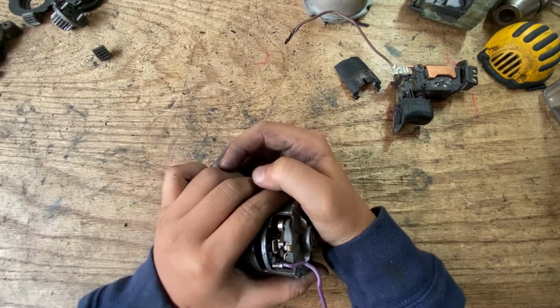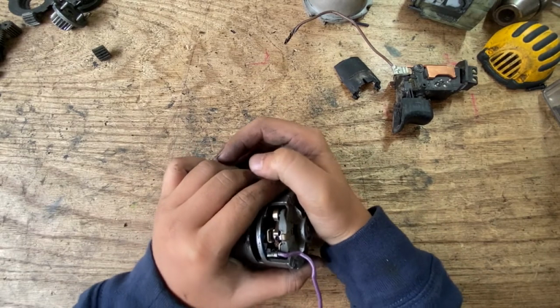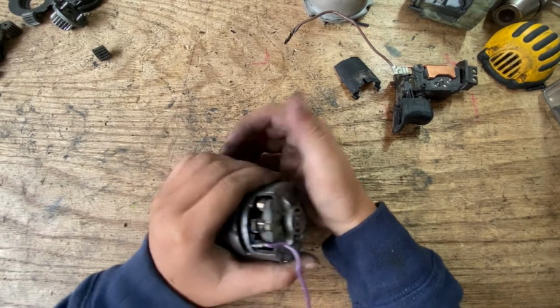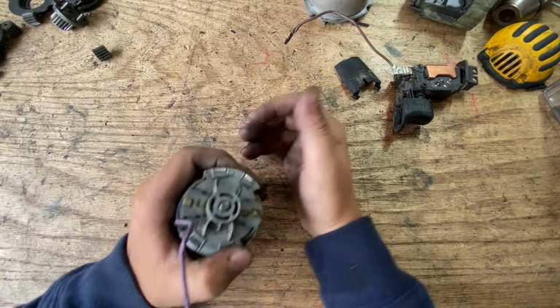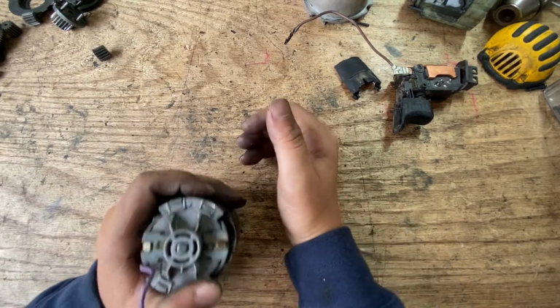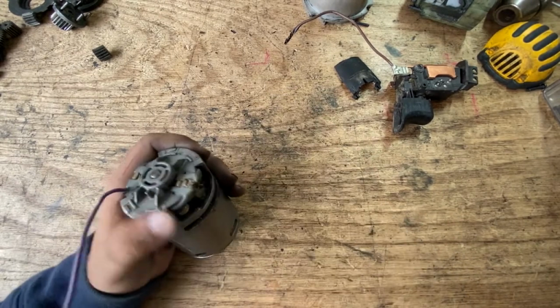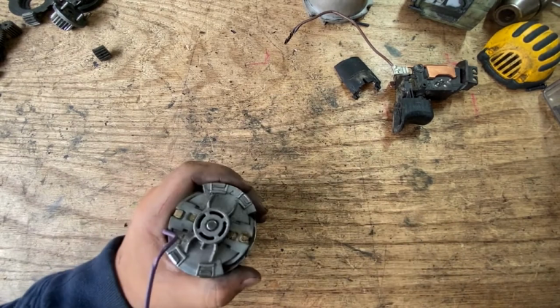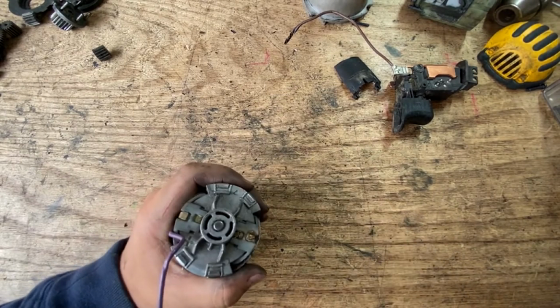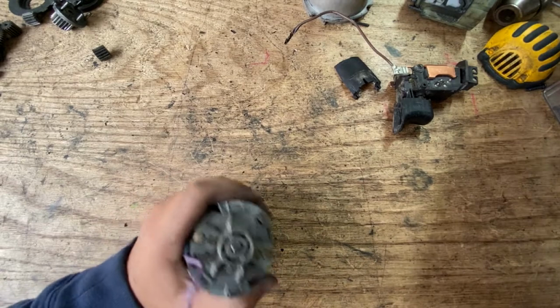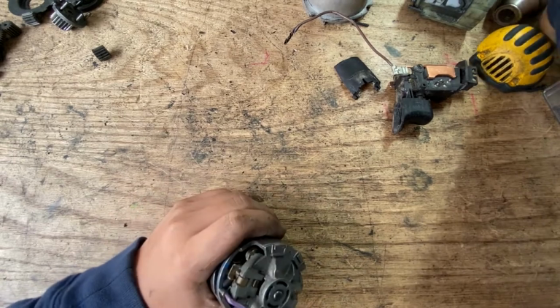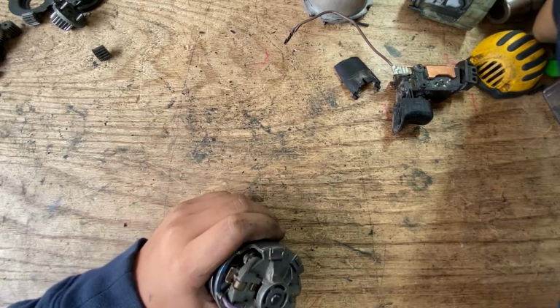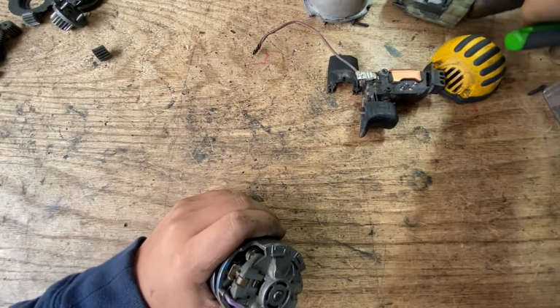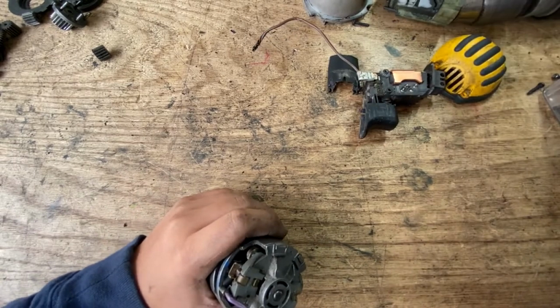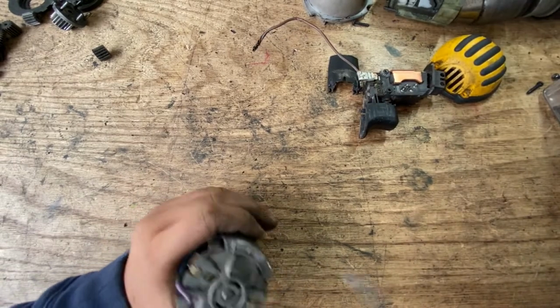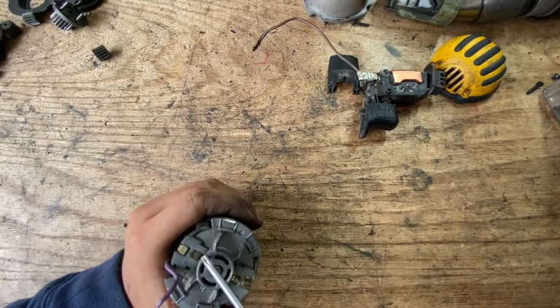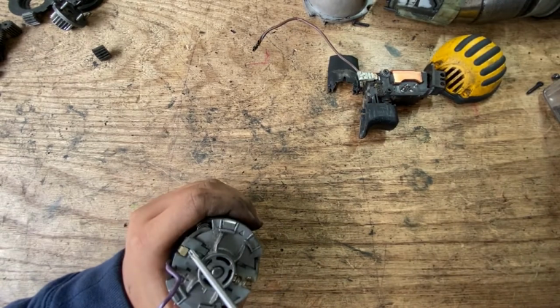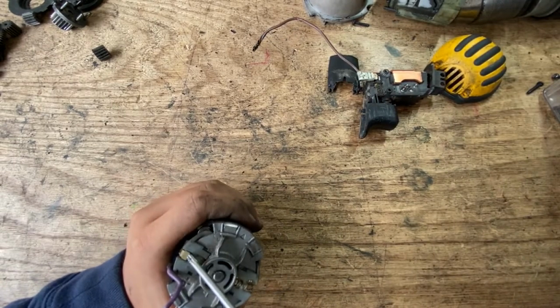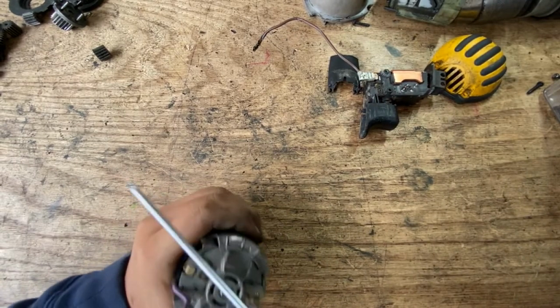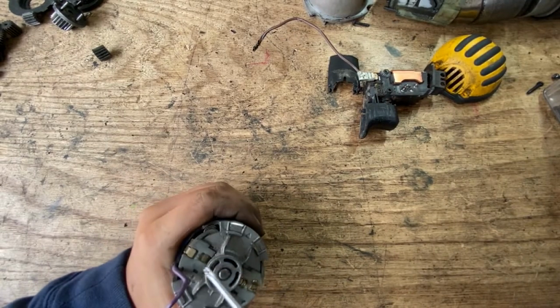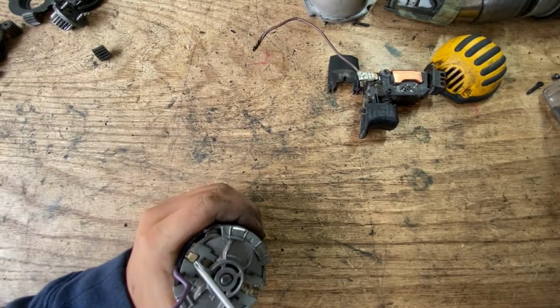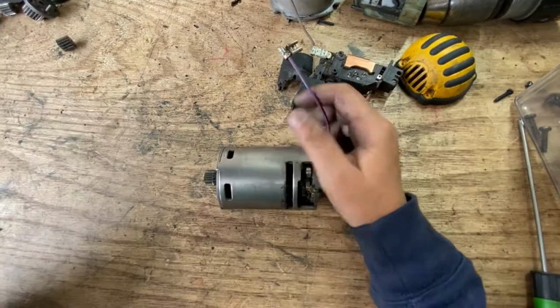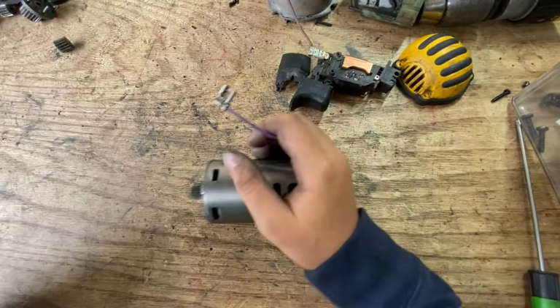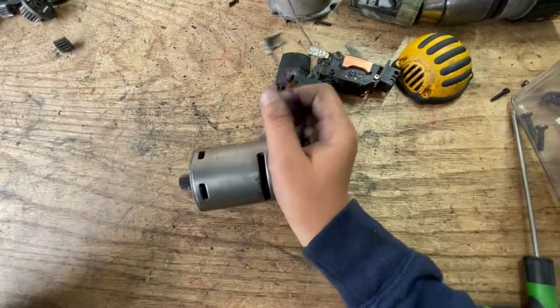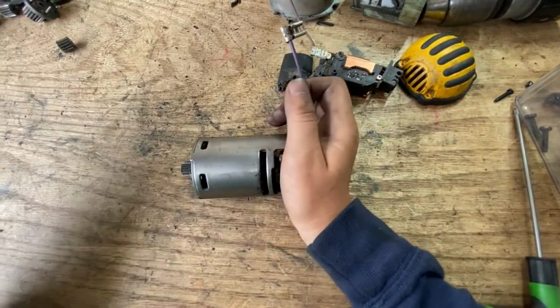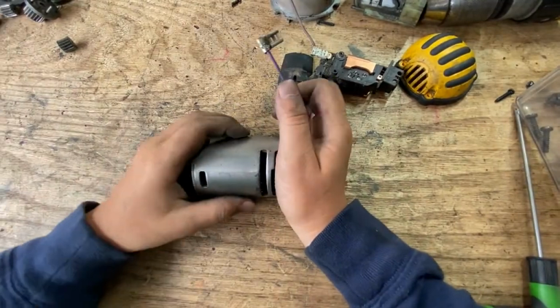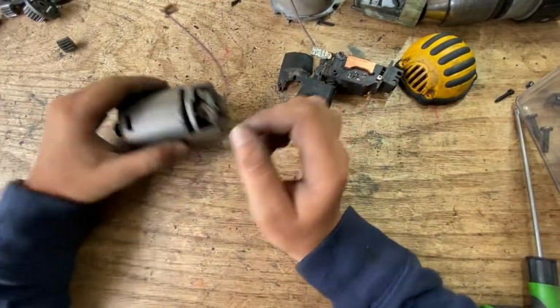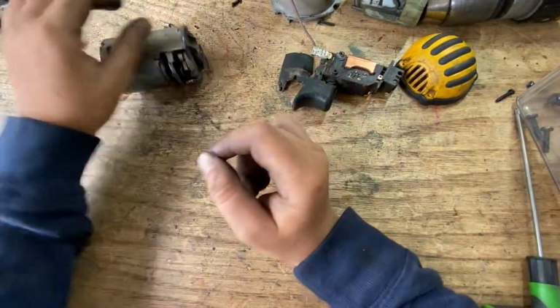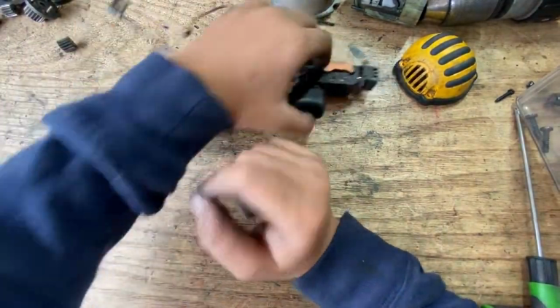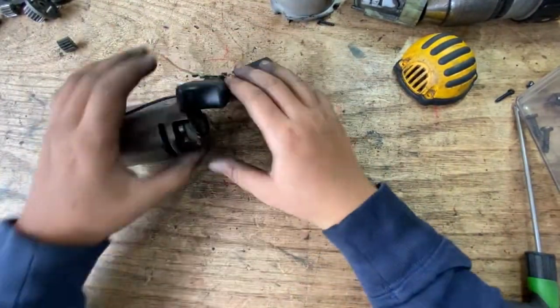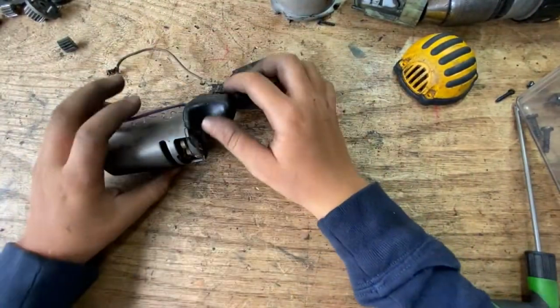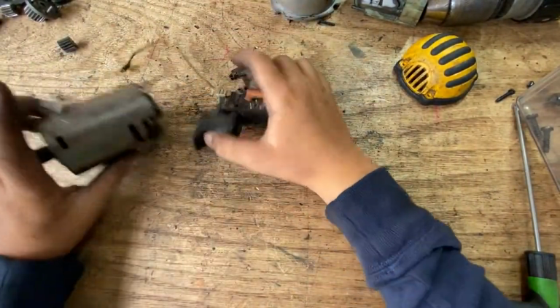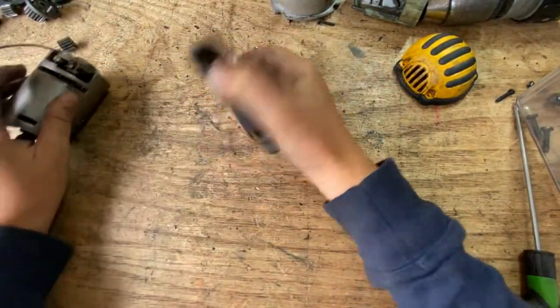Wait, I don't think it's a brushless one actually. If I can use my tools that would be great. Let's go back to the switch.